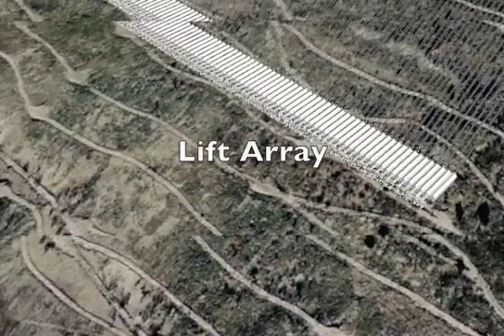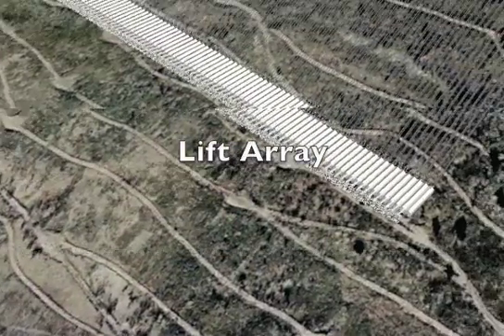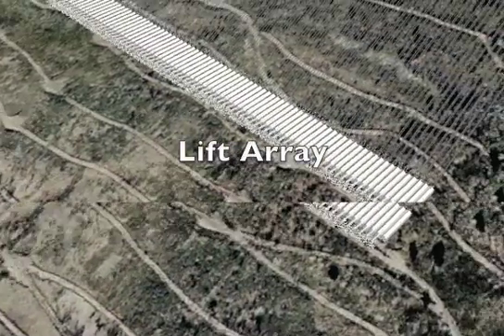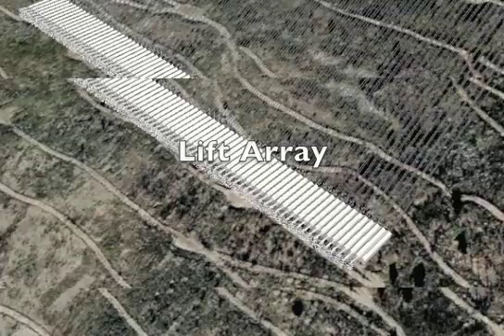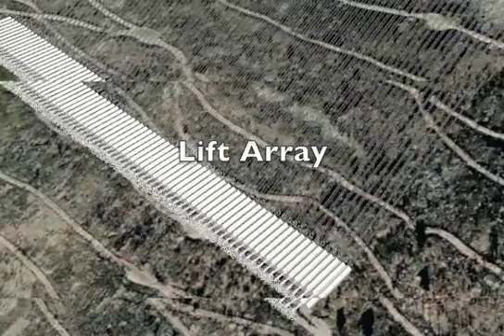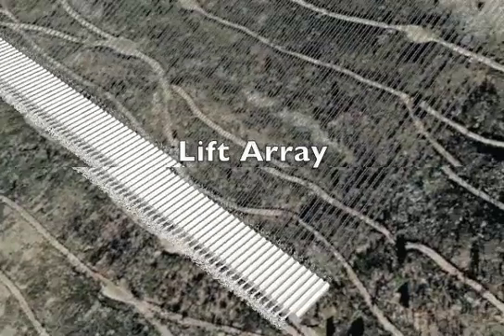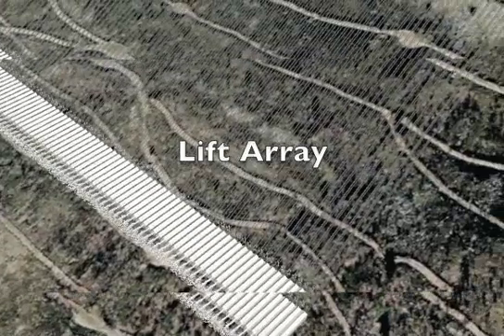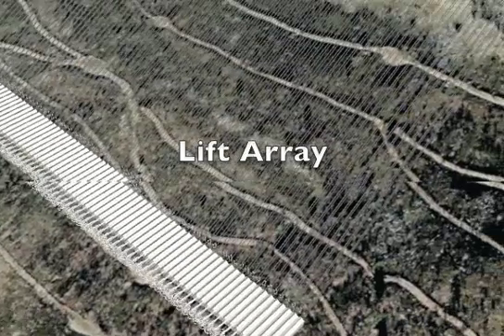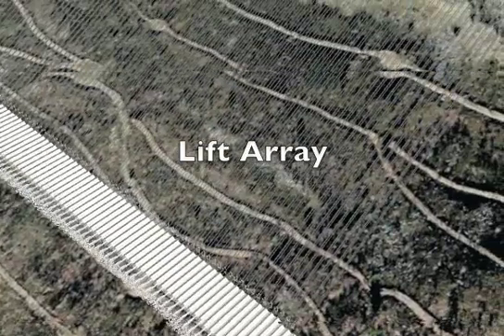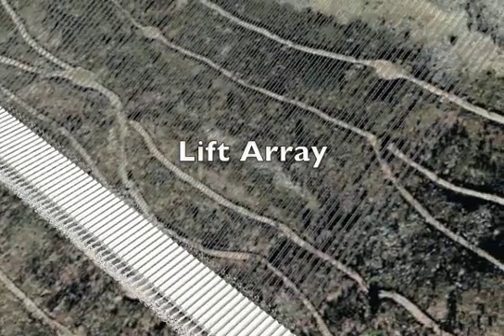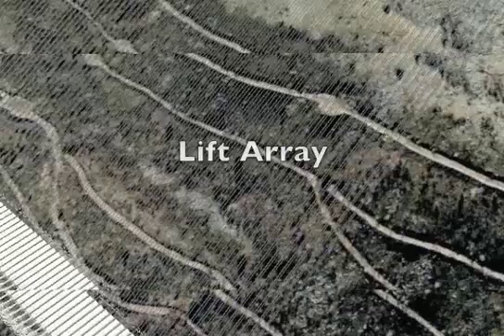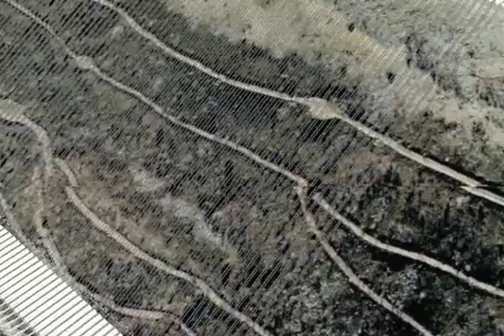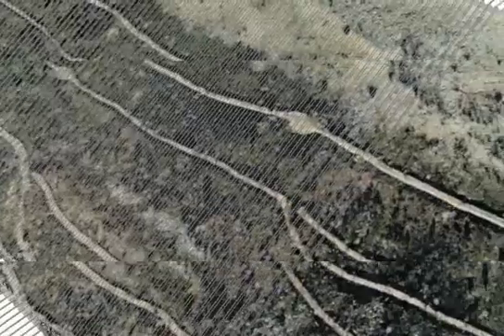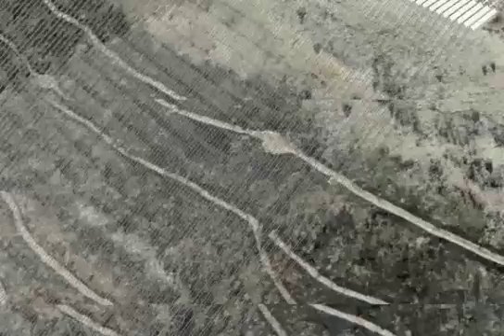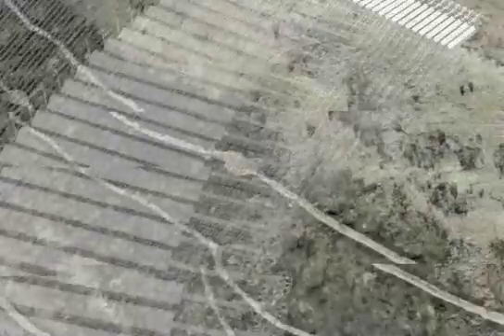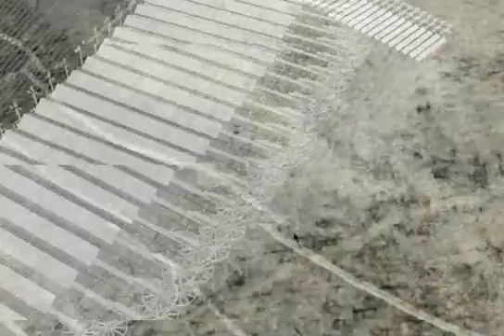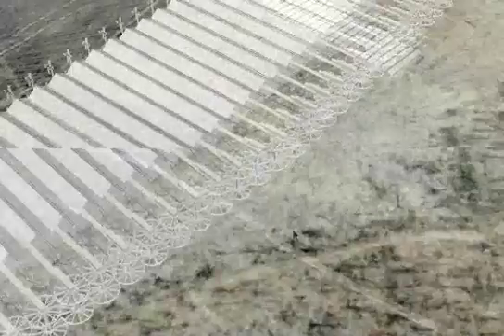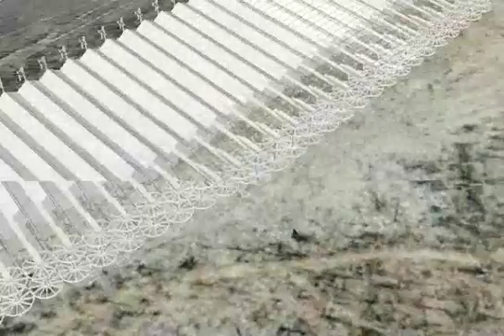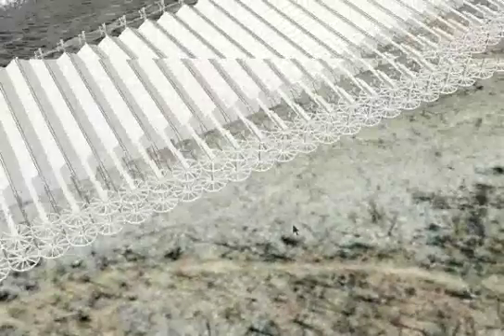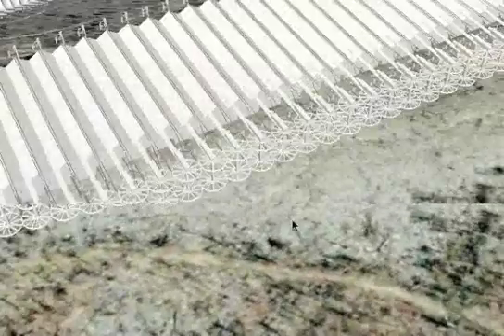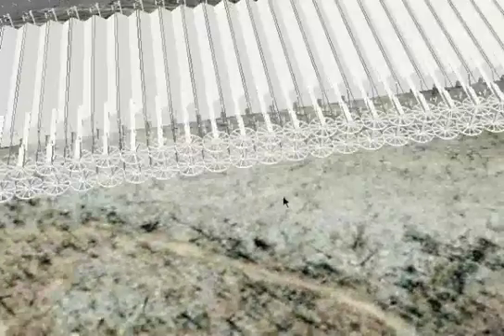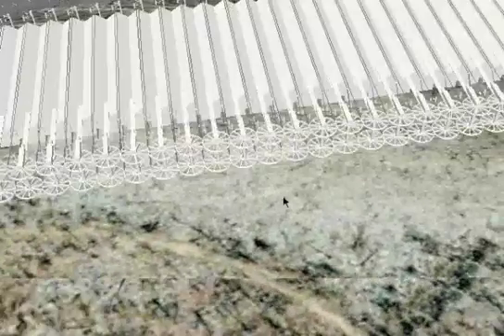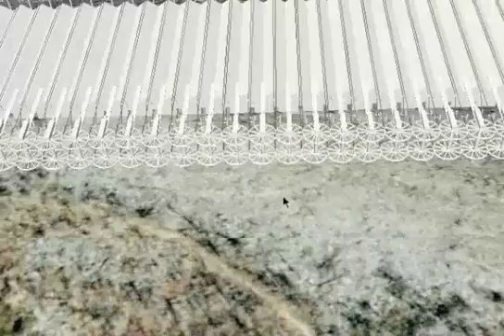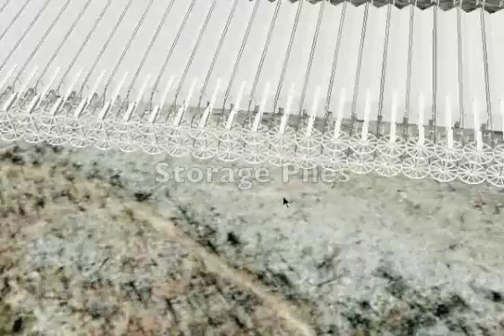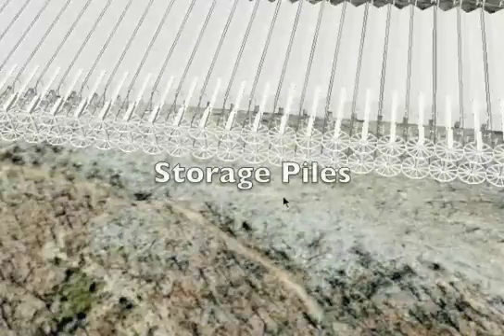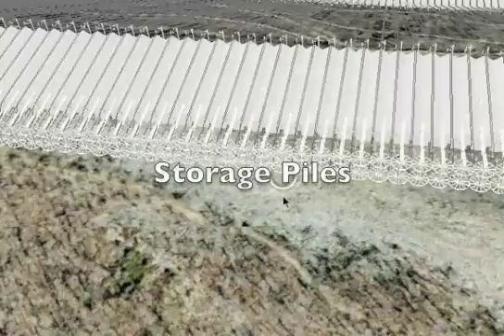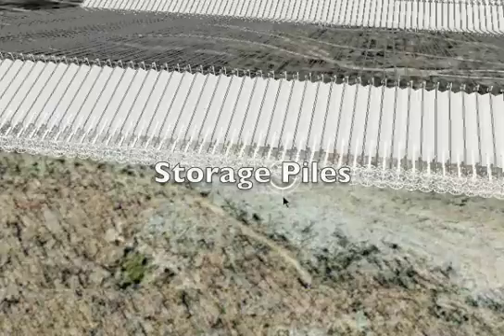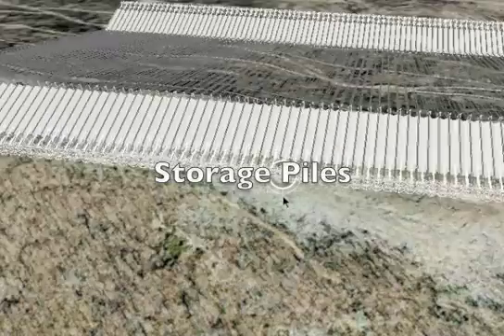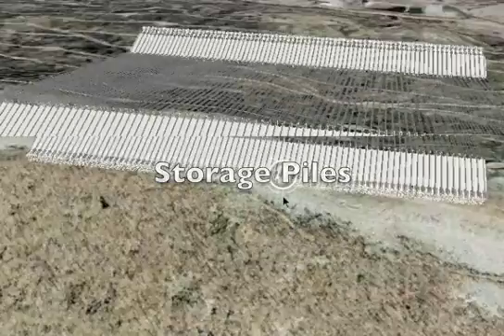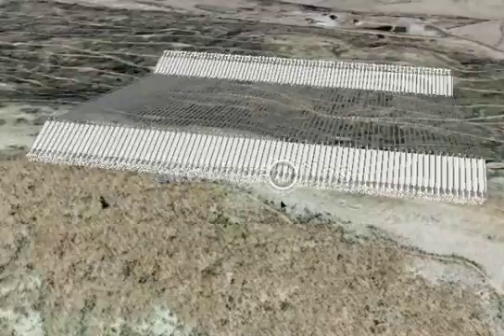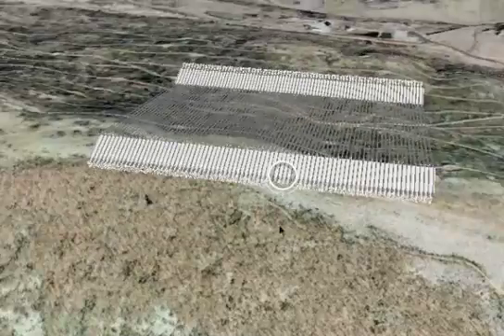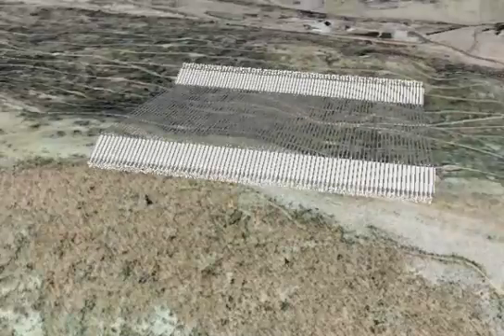Each installation is made from an array of individual lifts. At the top and bottom of each installation are the storage piles for the gravel. Each pile is capable of holding between 4 and 6 hours of energy.